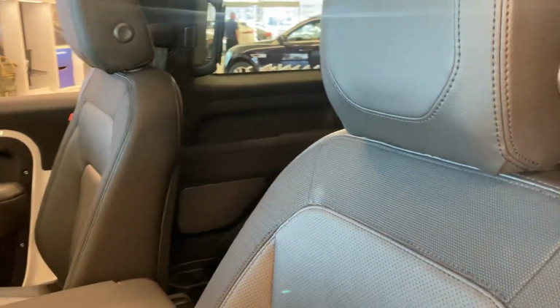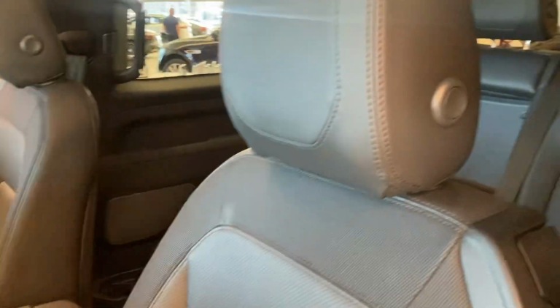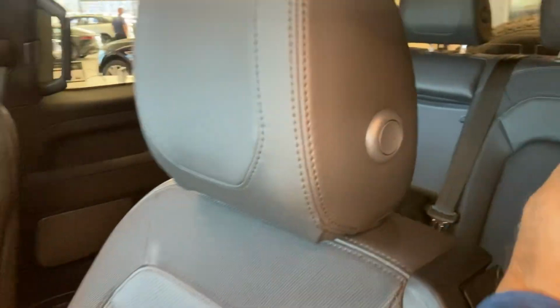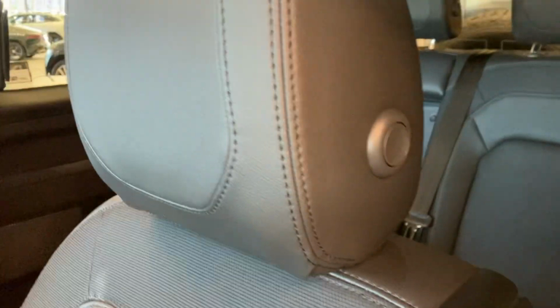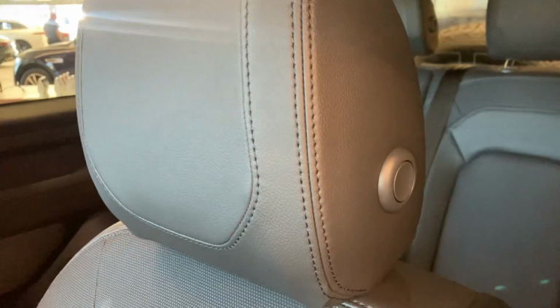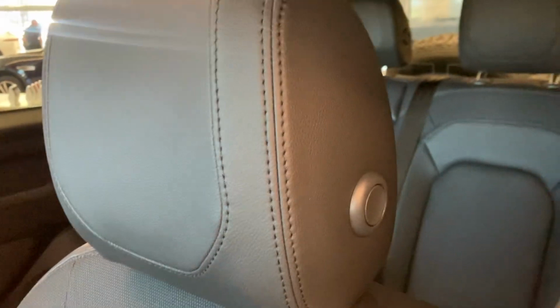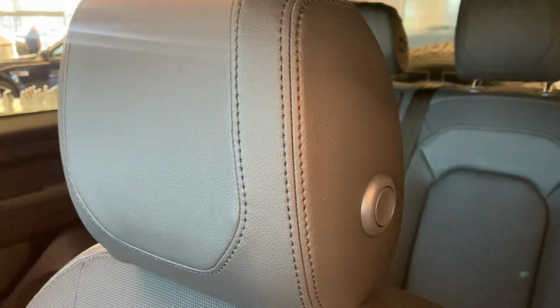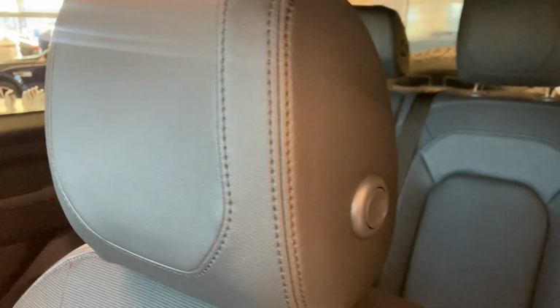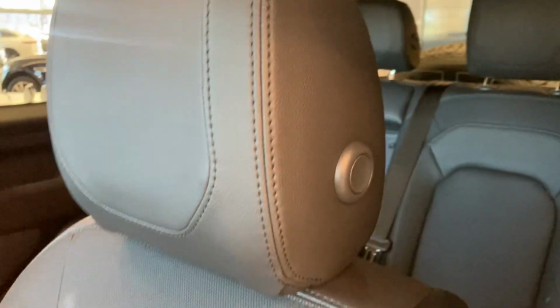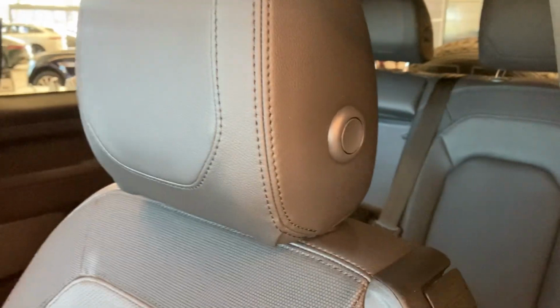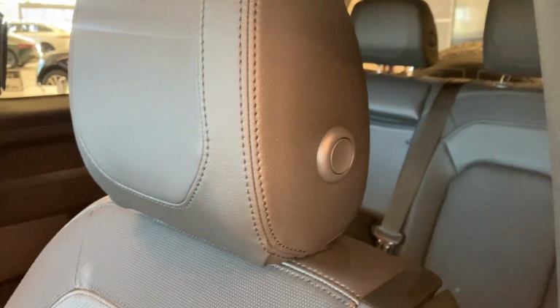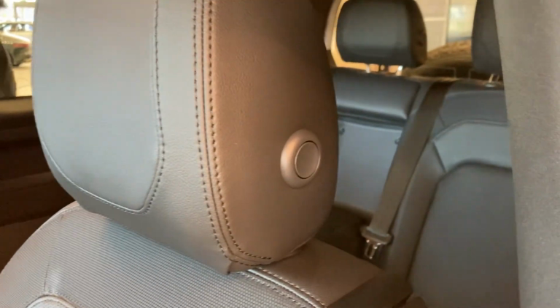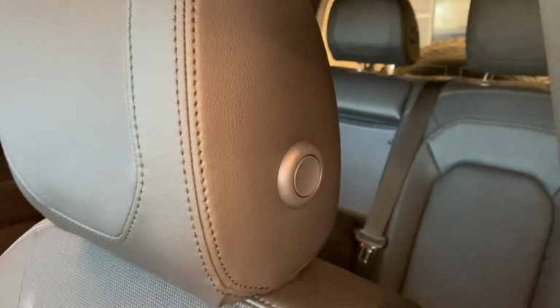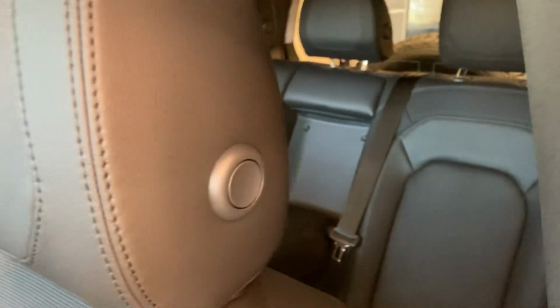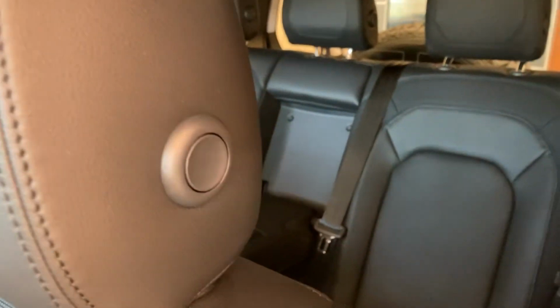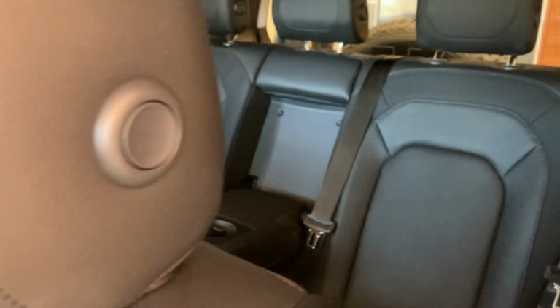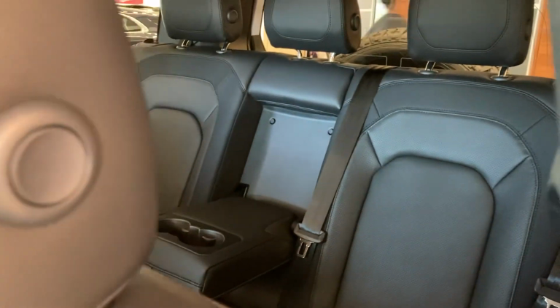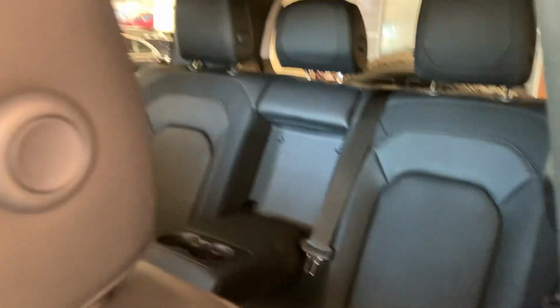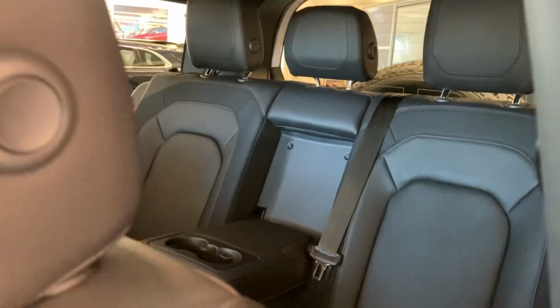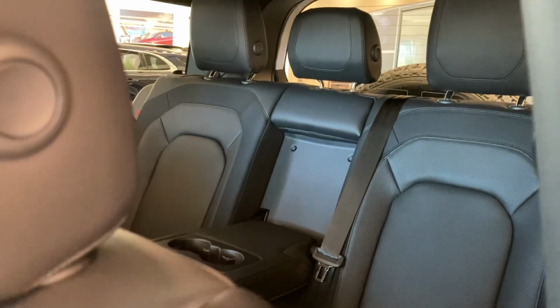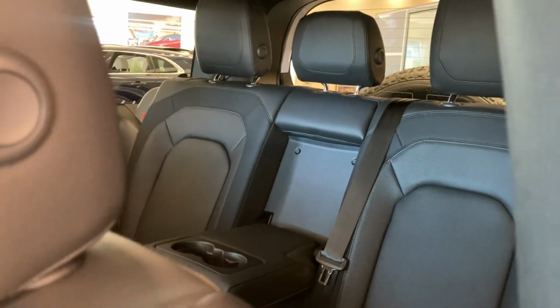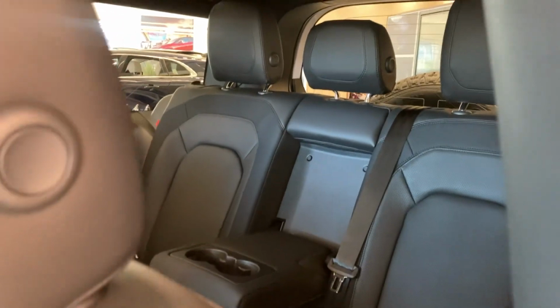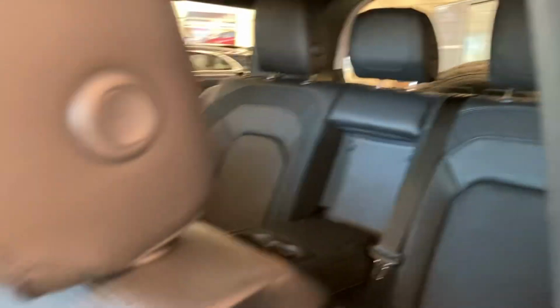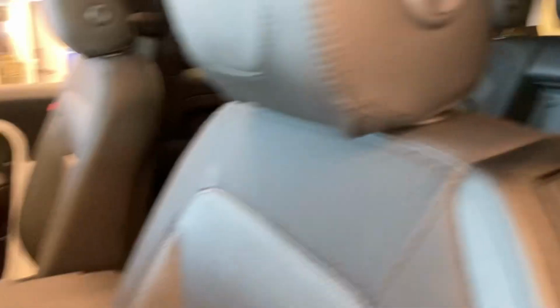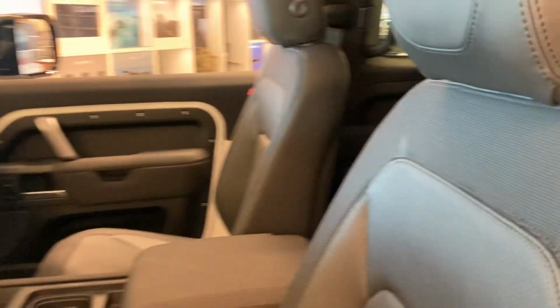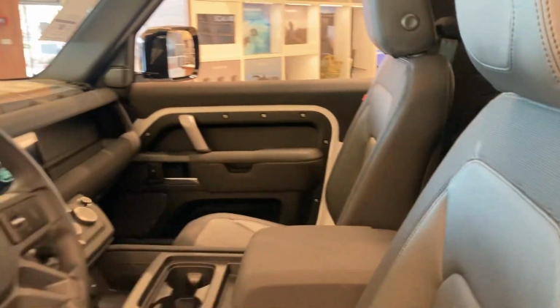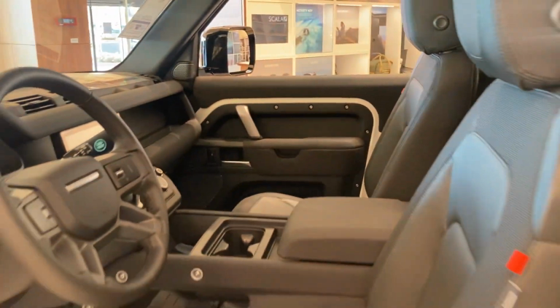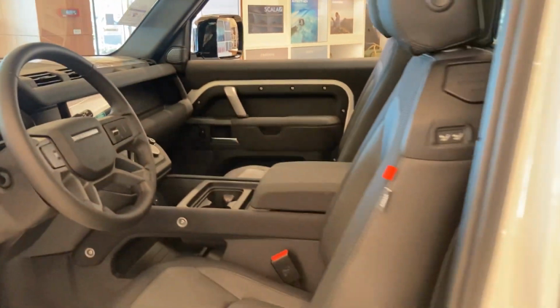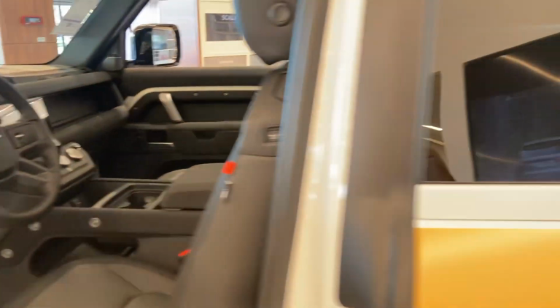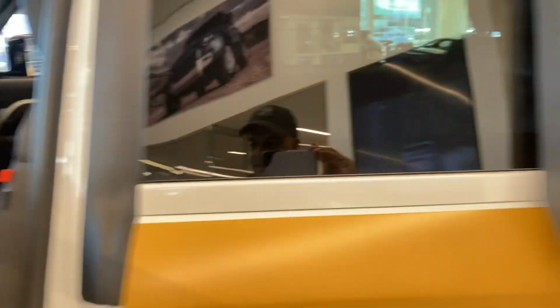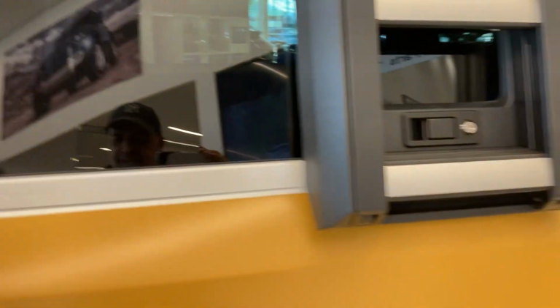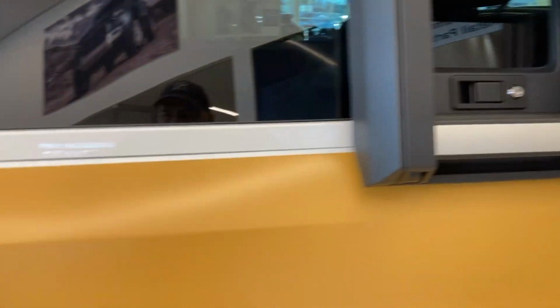Let's check out the back seat. Here's the back seat. Very solid, heavy doors.